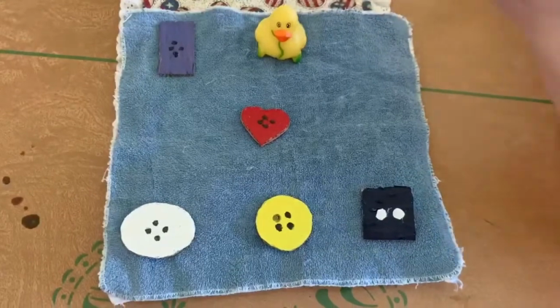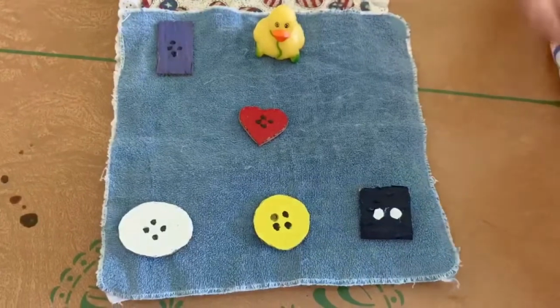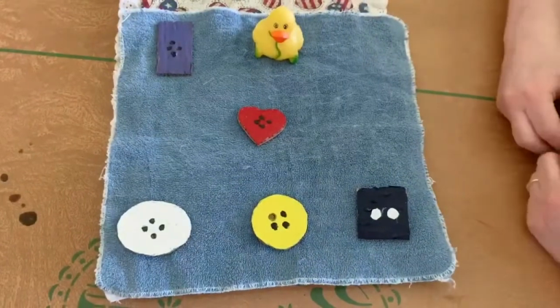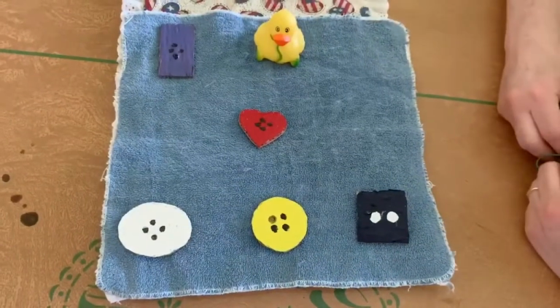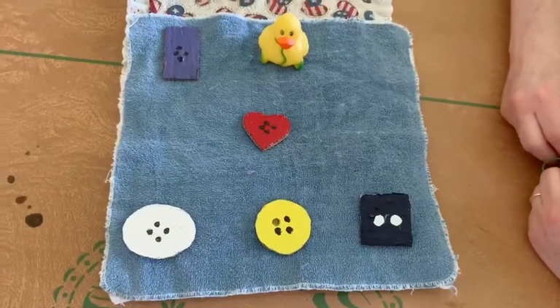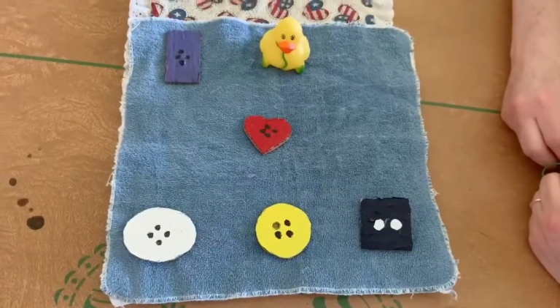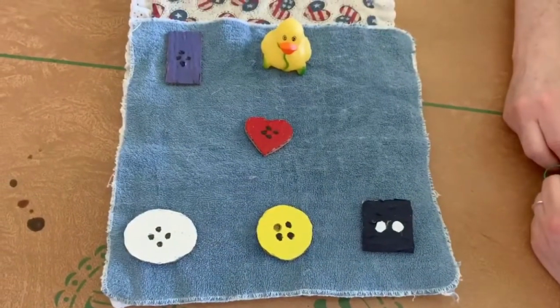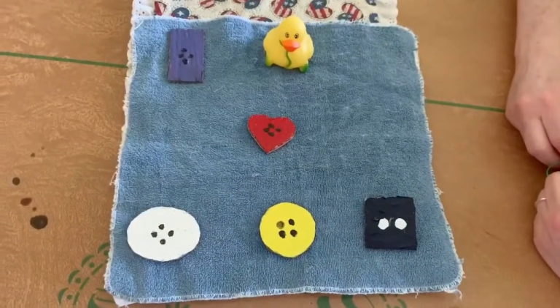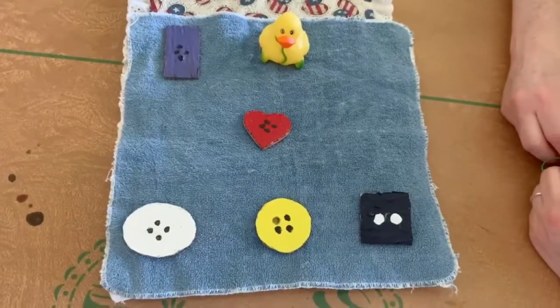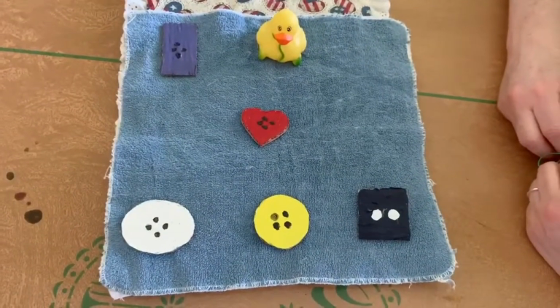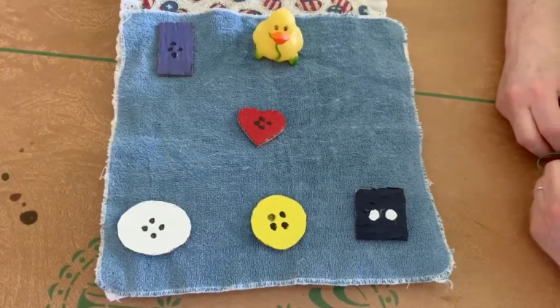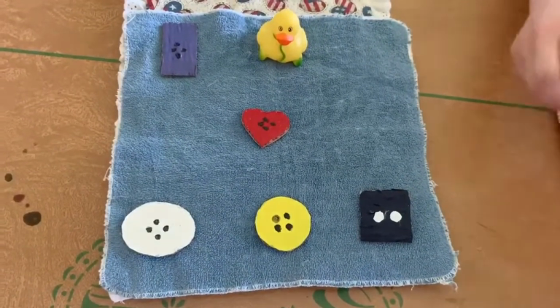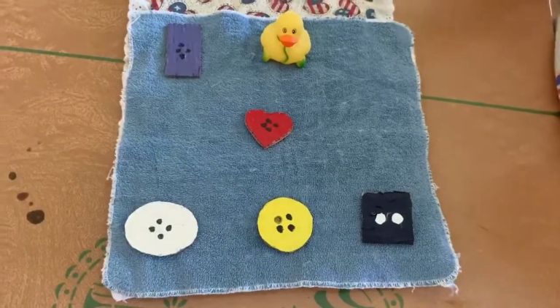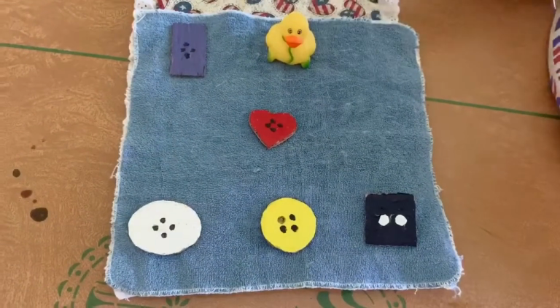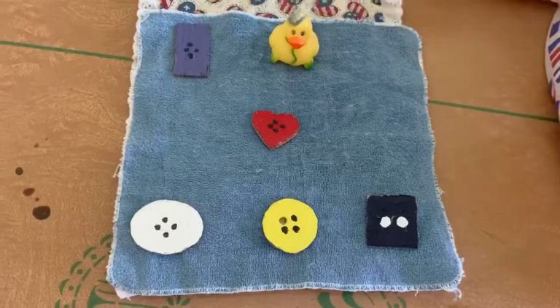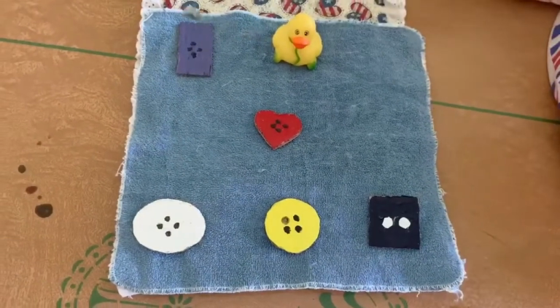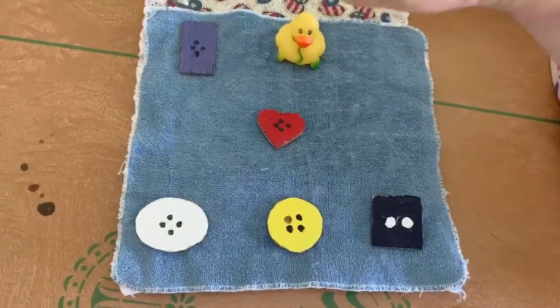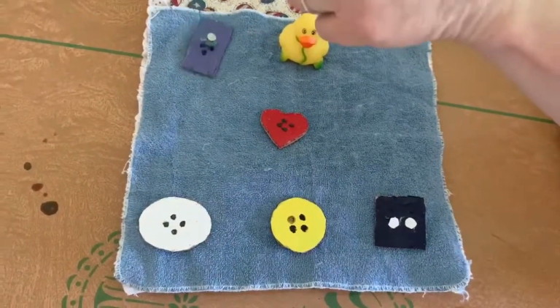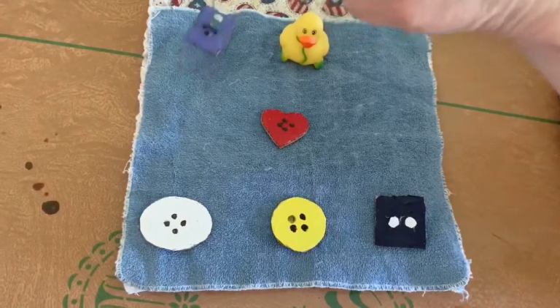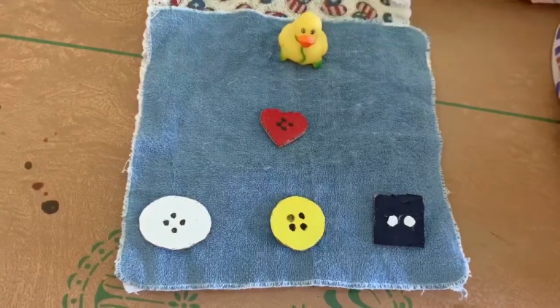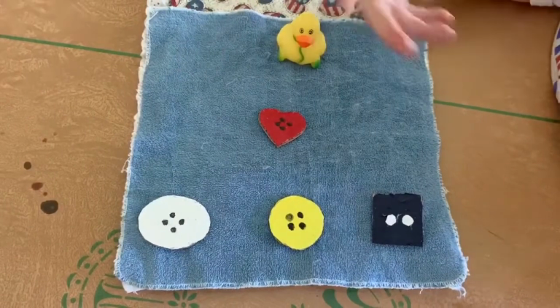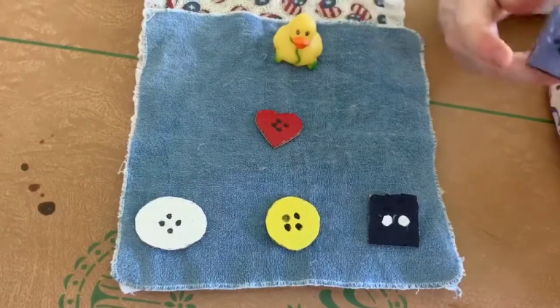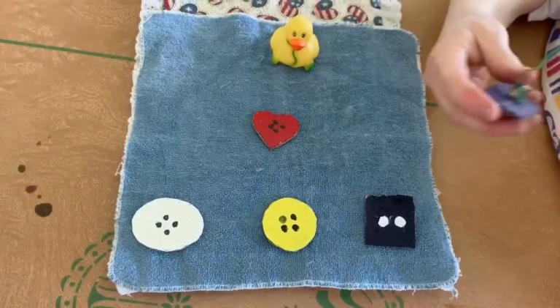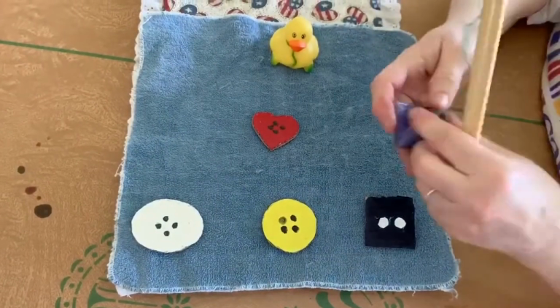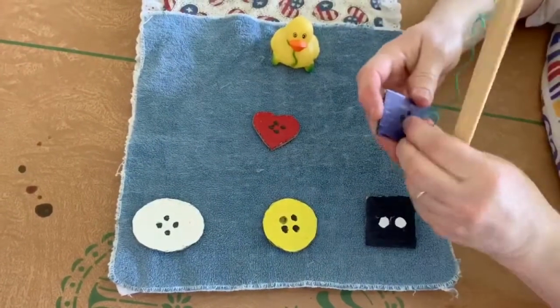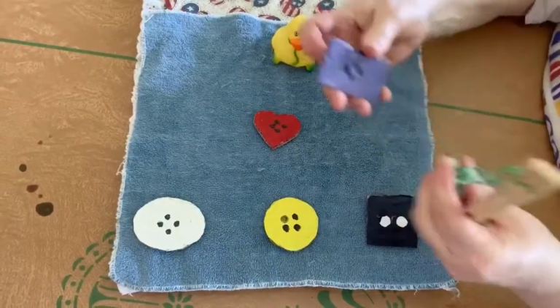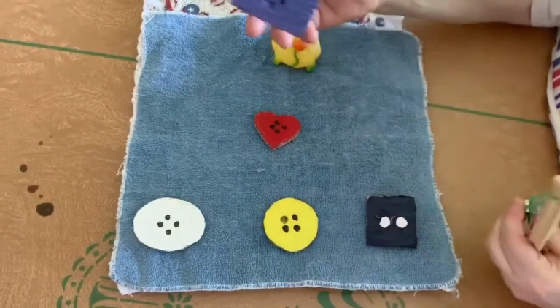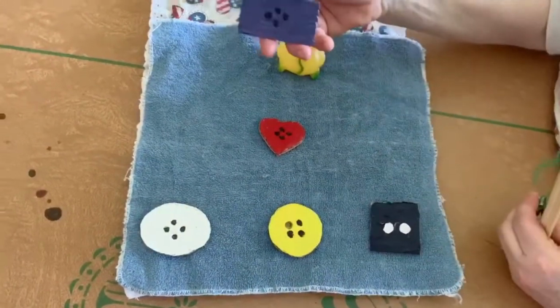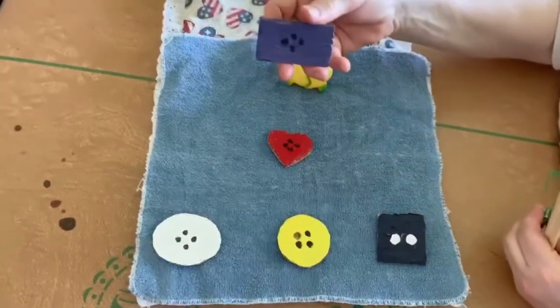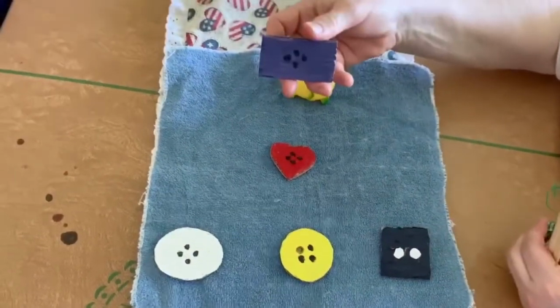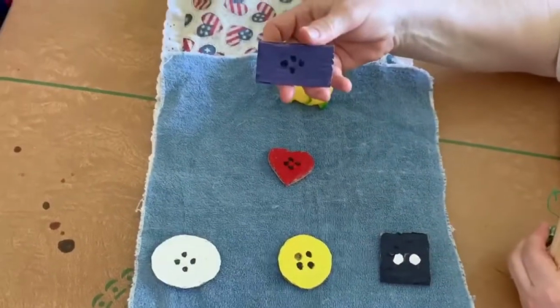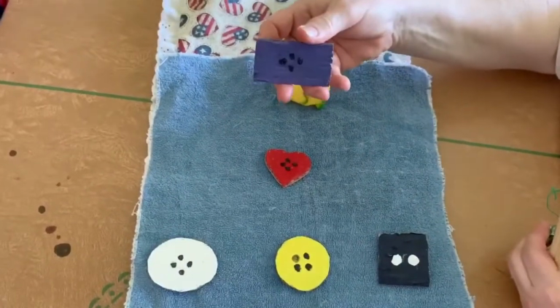Can you find the rectangle? Here we go, the purple rectangle.